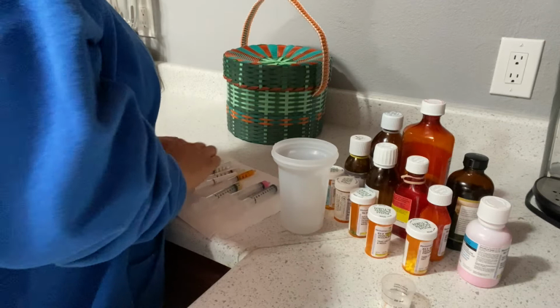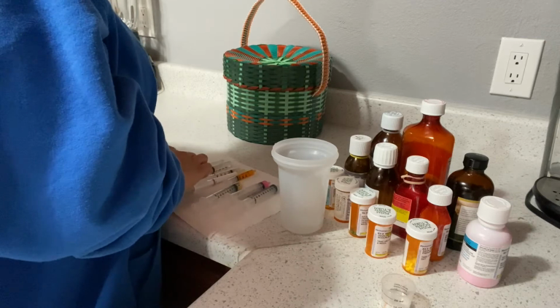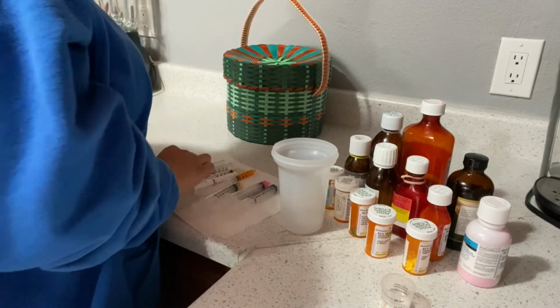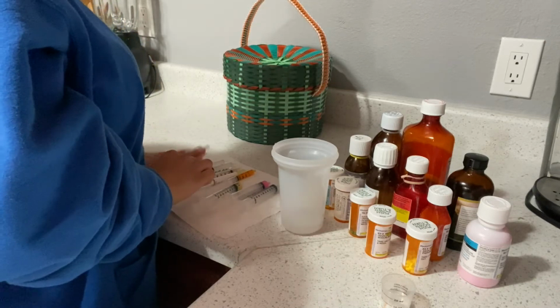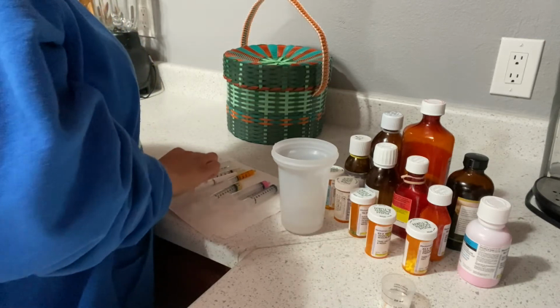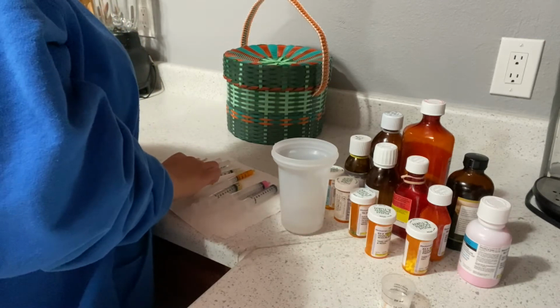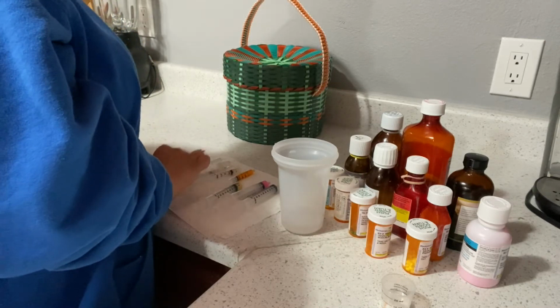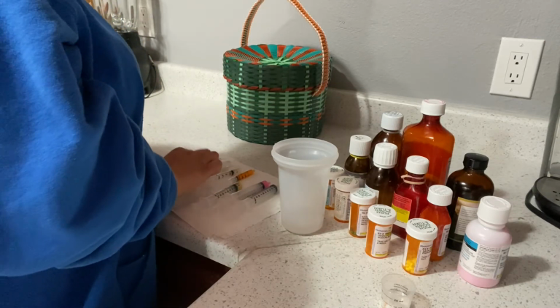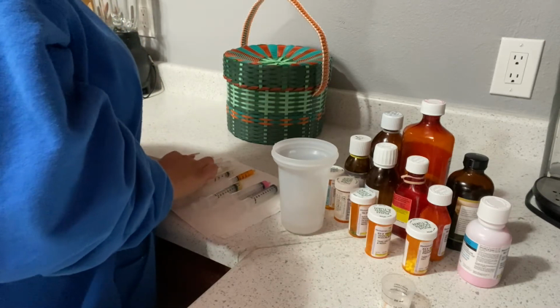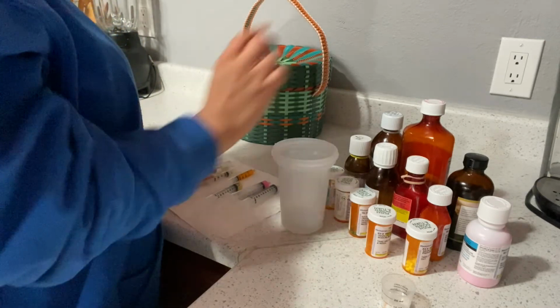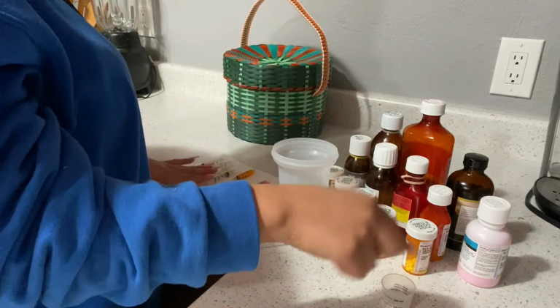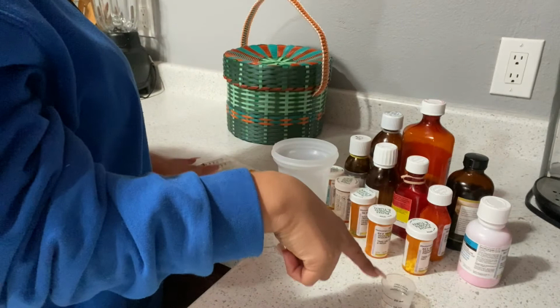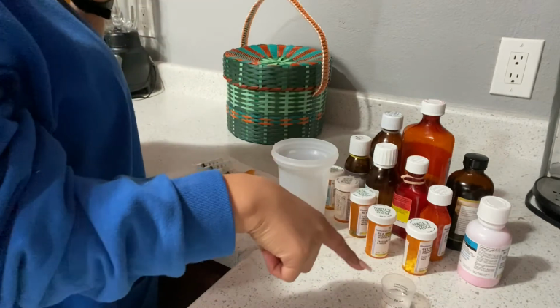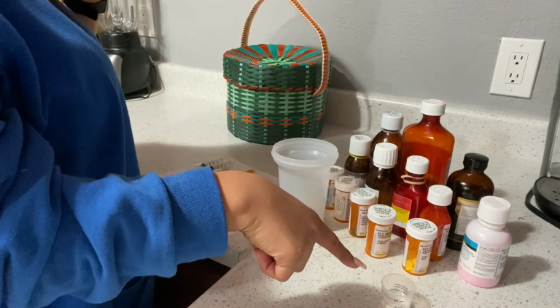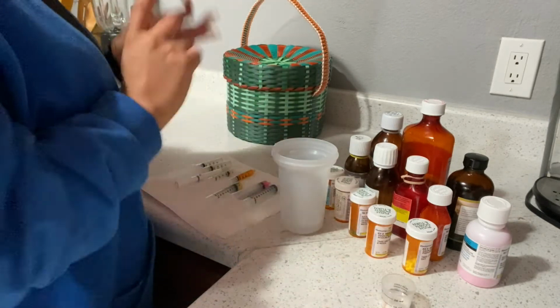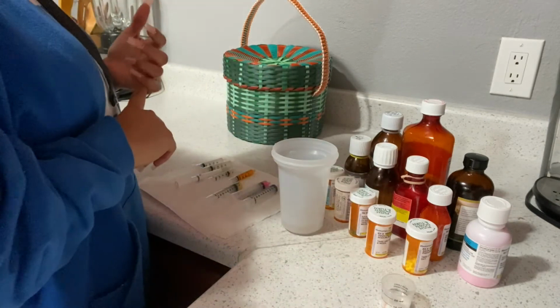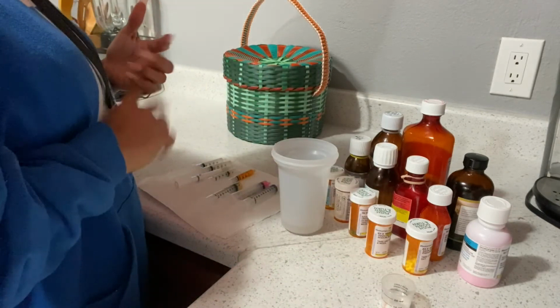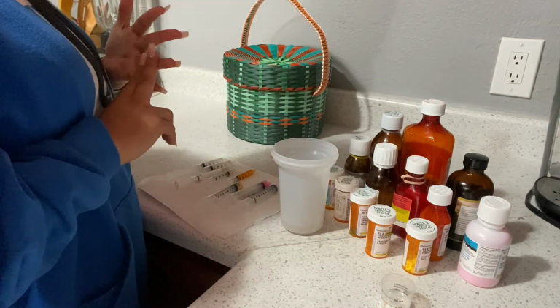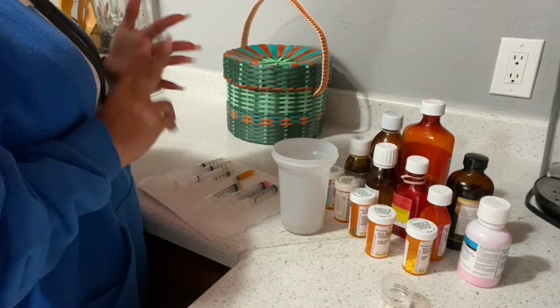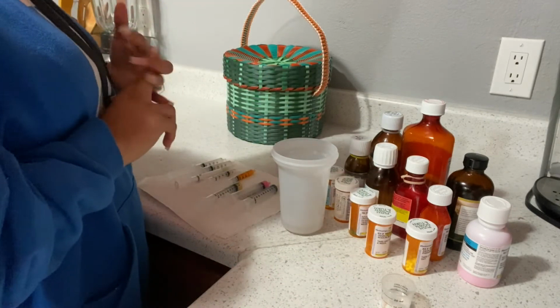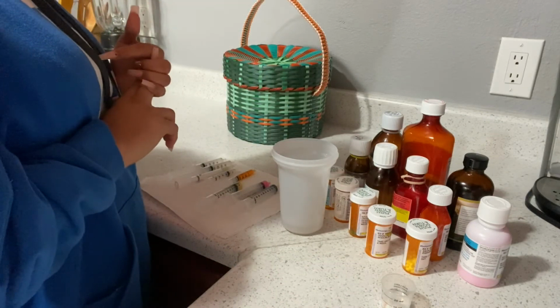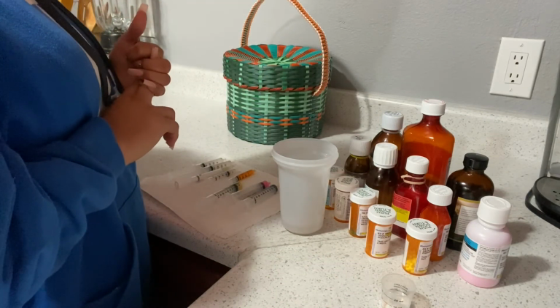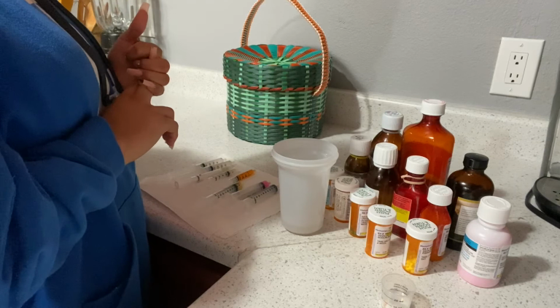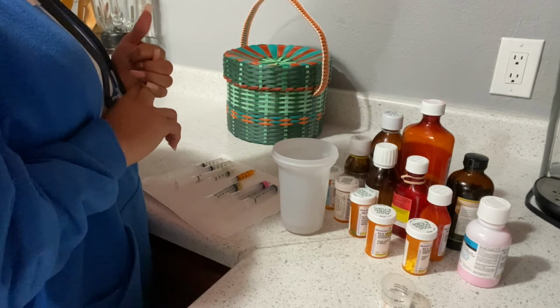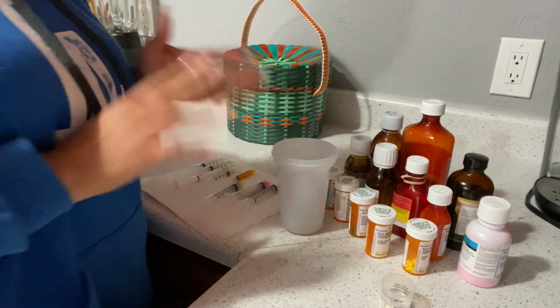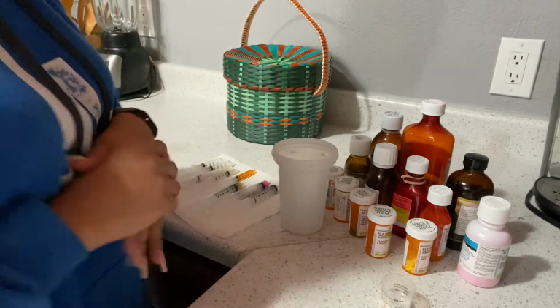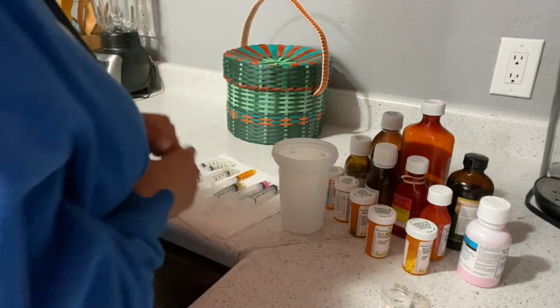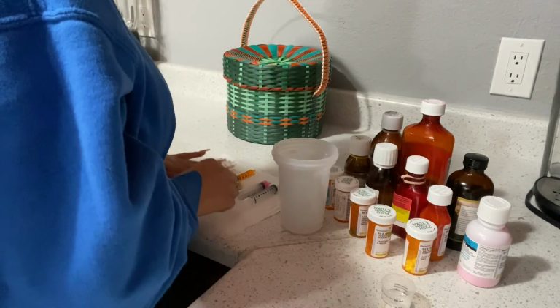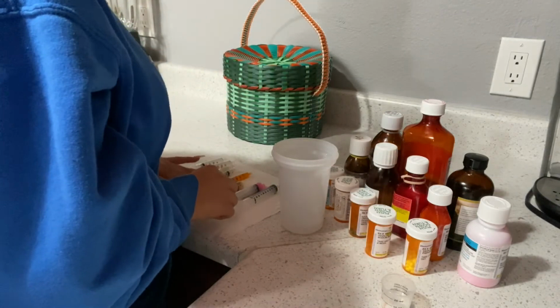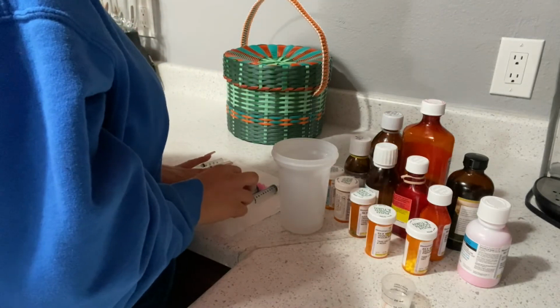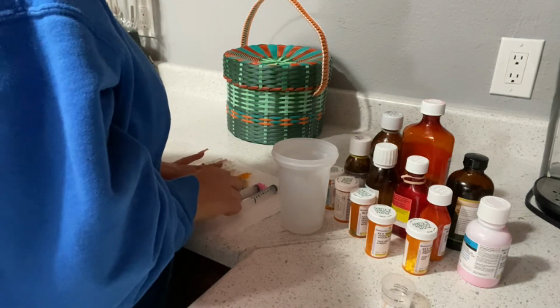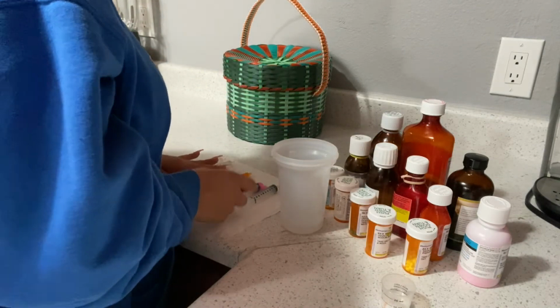These are his seizure medications. In the basket there's phenobarbital, Robinul, clonidine, and sodium bicarbonate — those are his tablet medications.